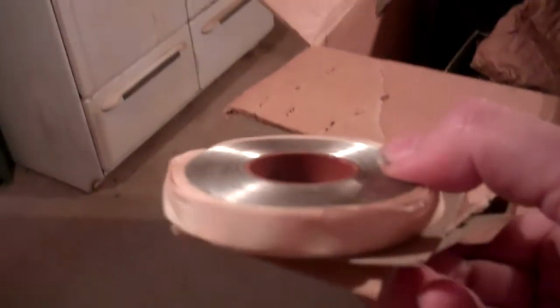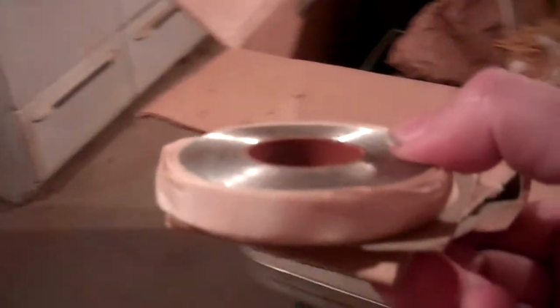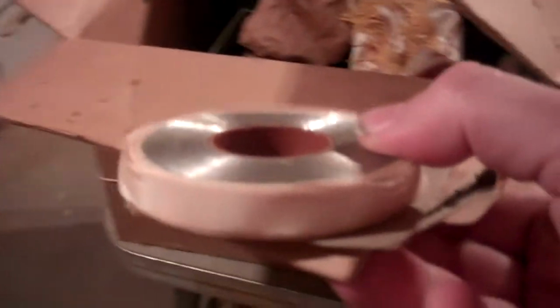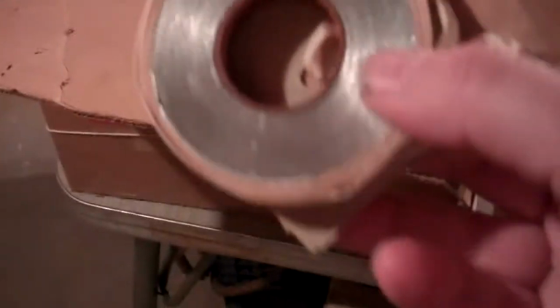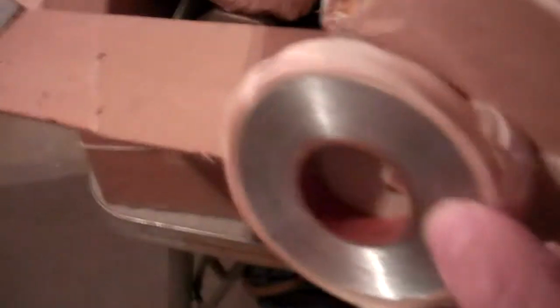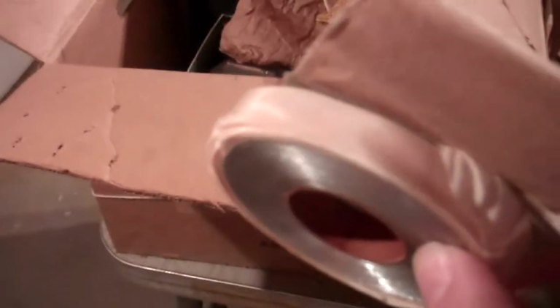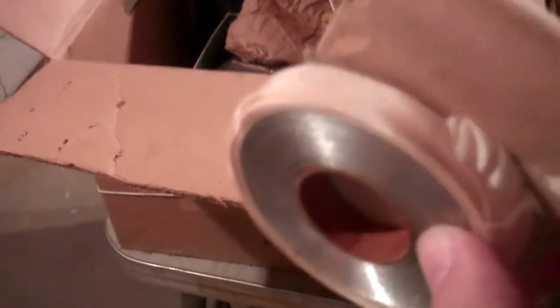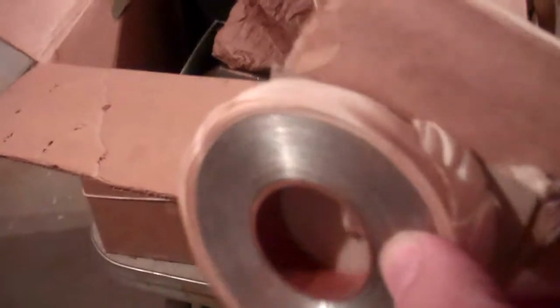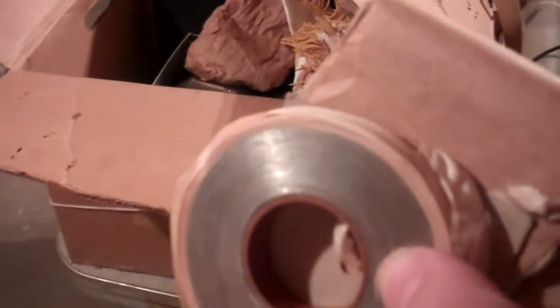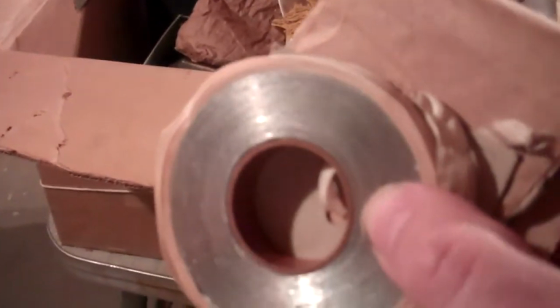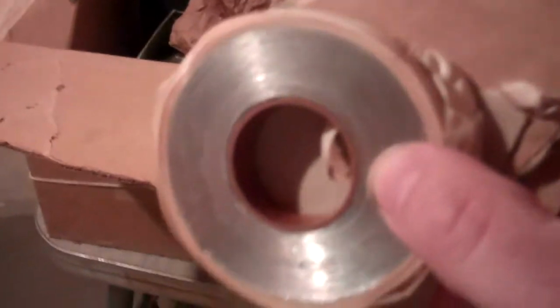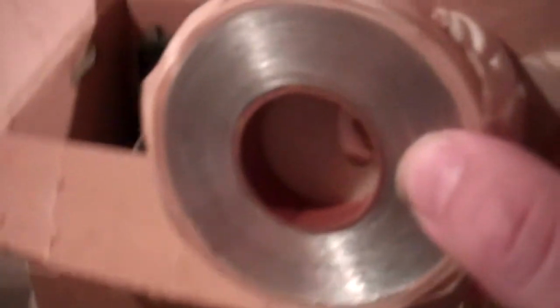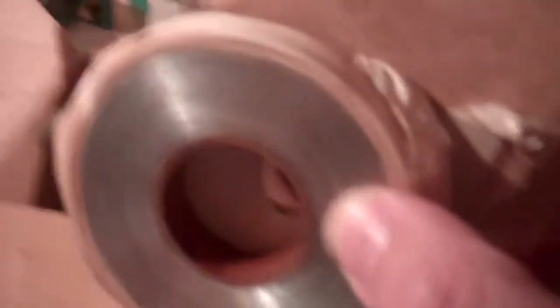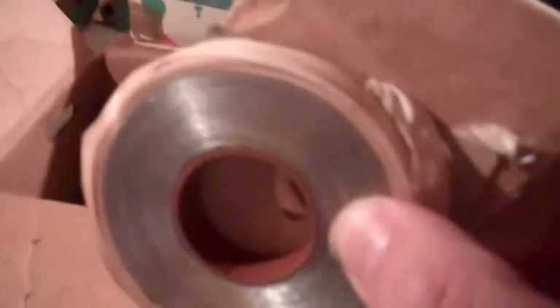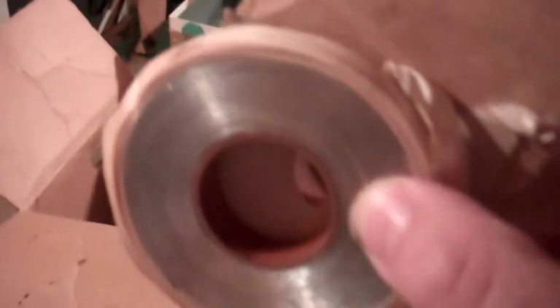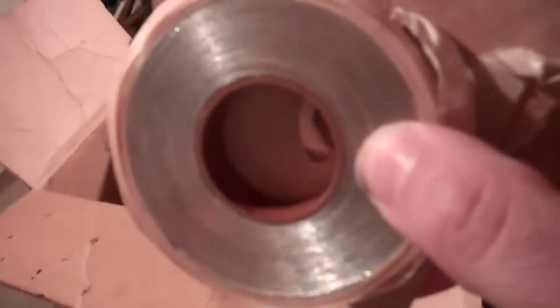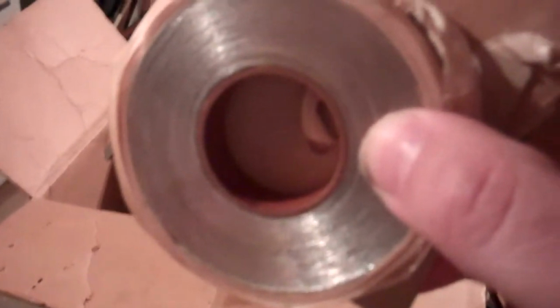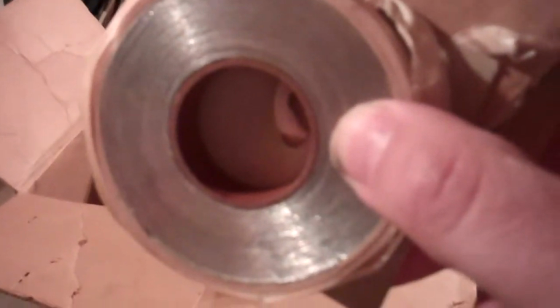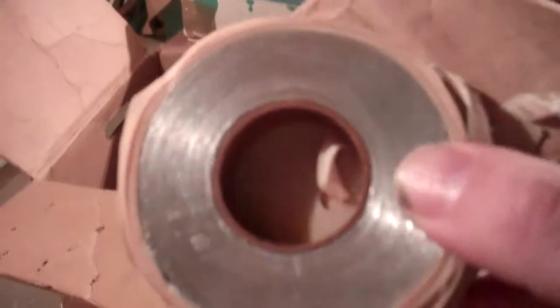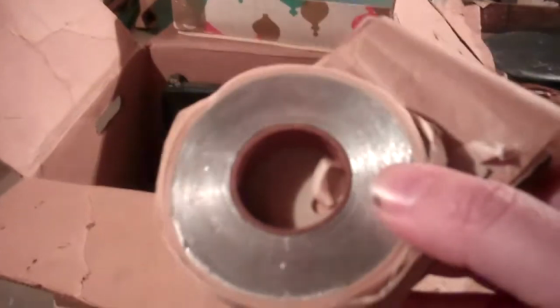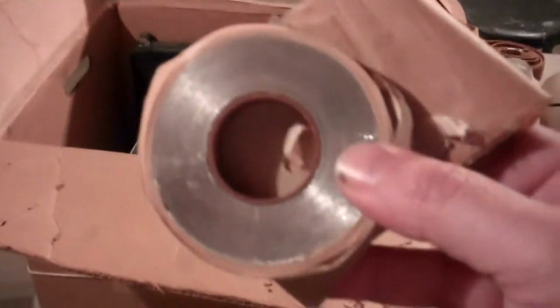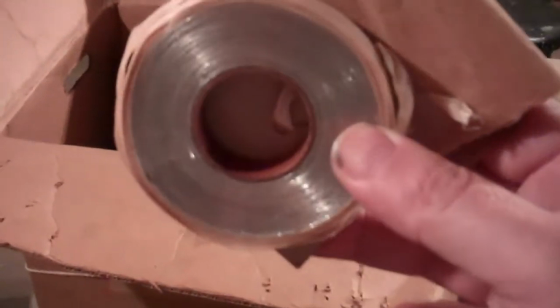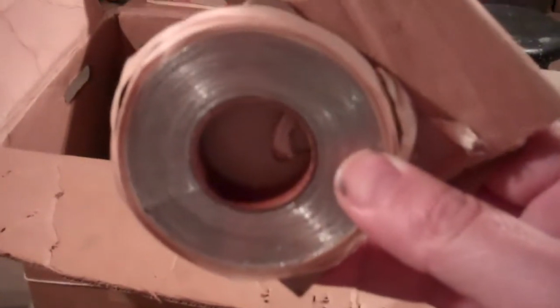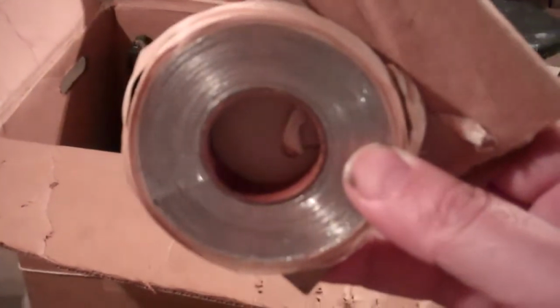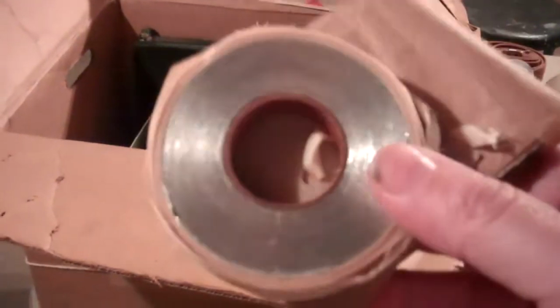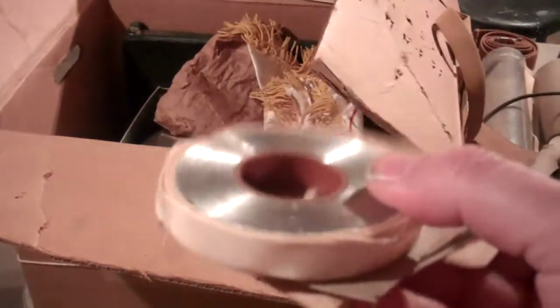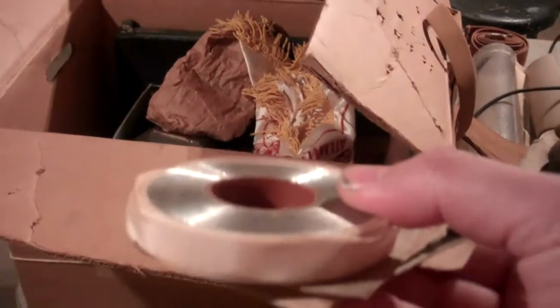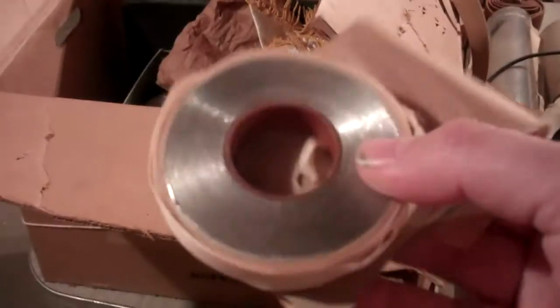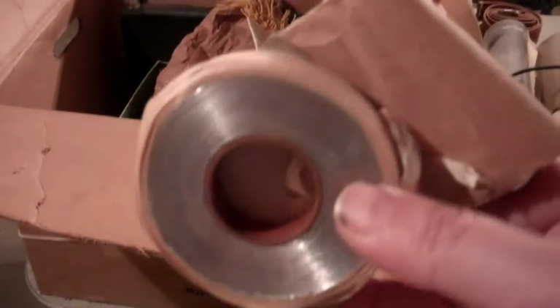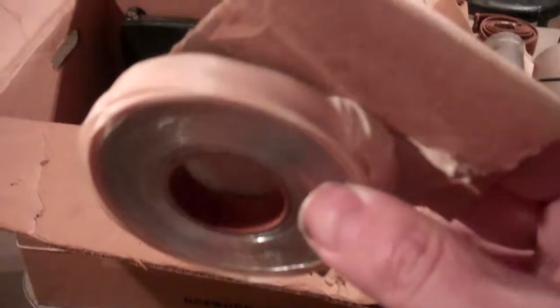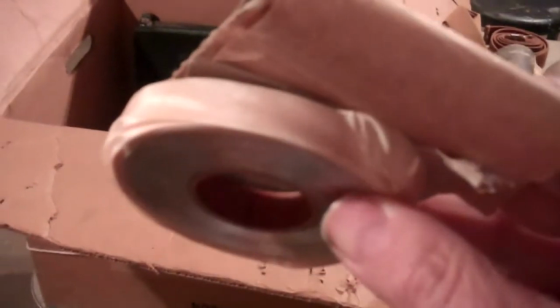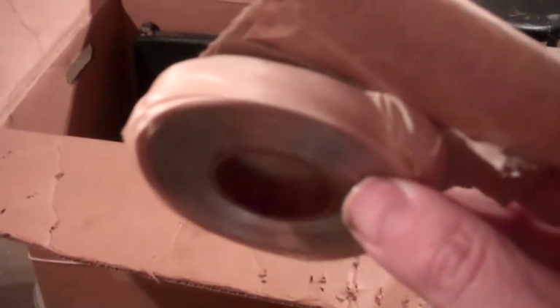These were dropped from the airplanes and they're made of aluminum. It would be a big long spirally thing falling down from the sky, designed to mess up the Japanese radar. They used to drop these by the thousands.